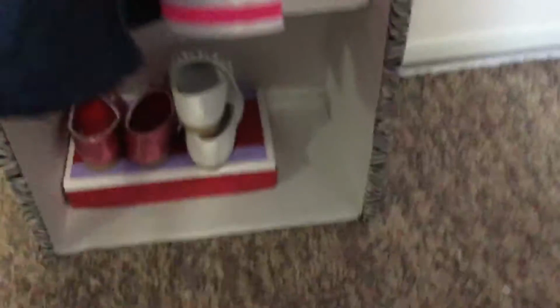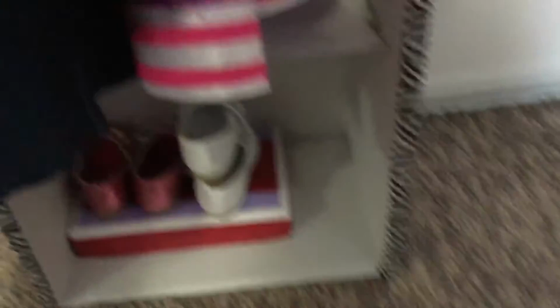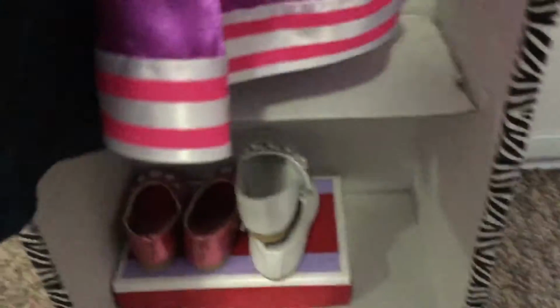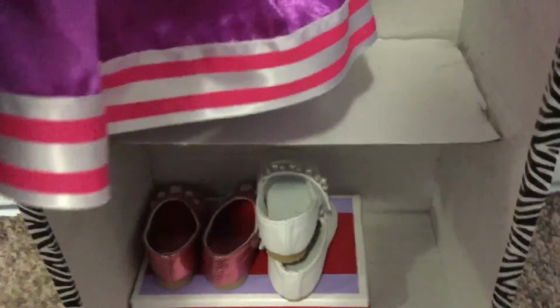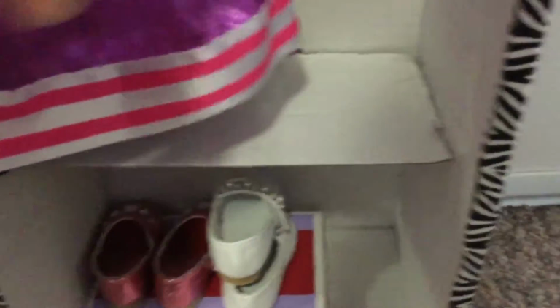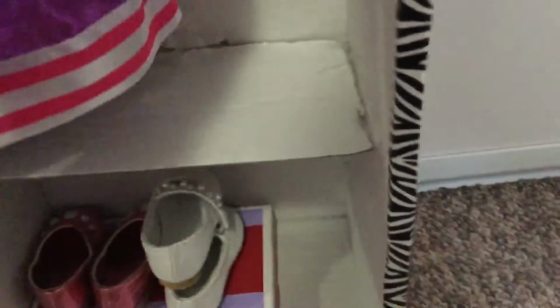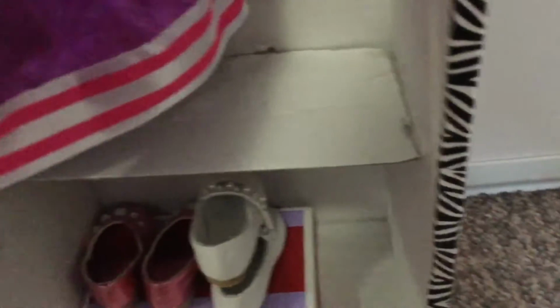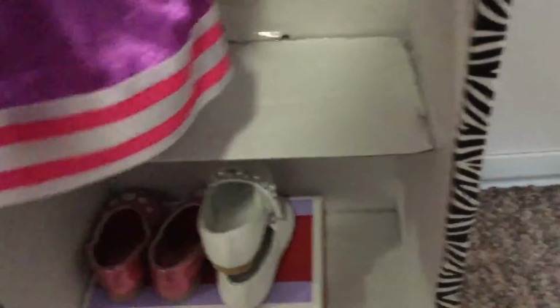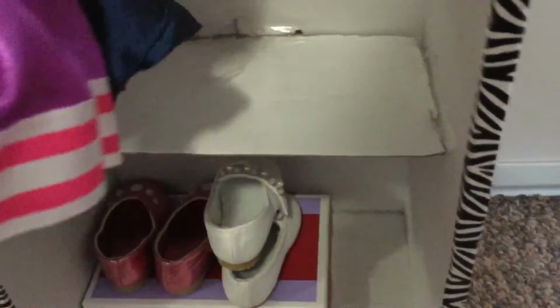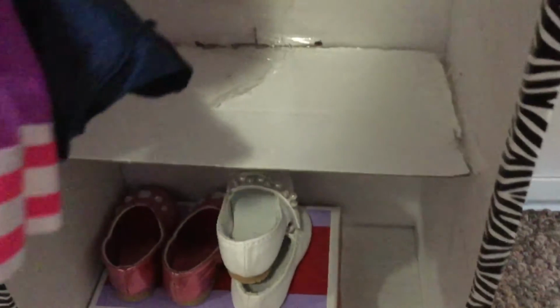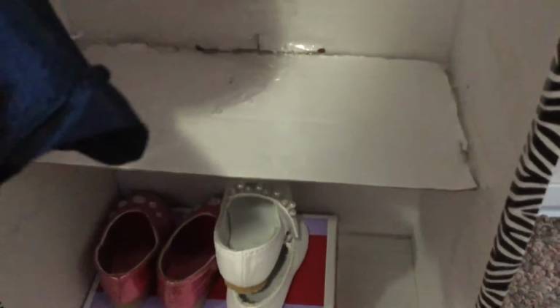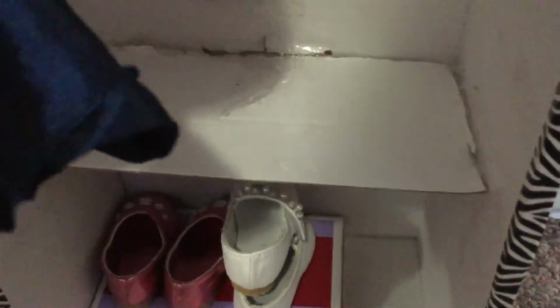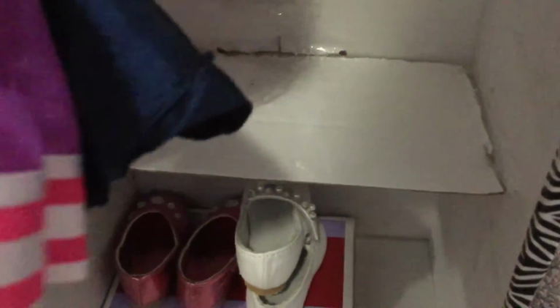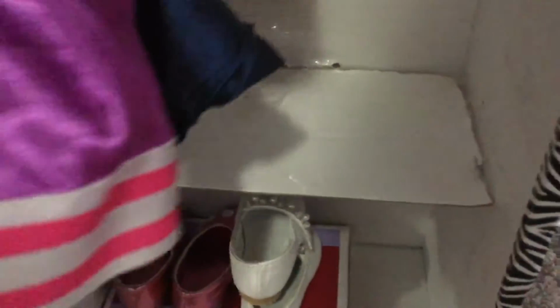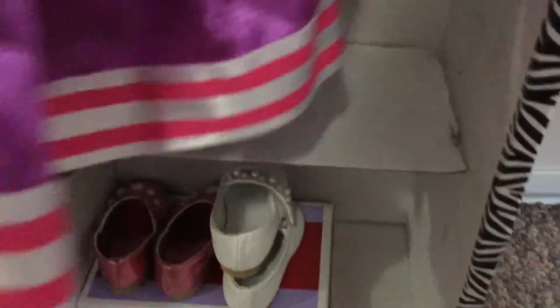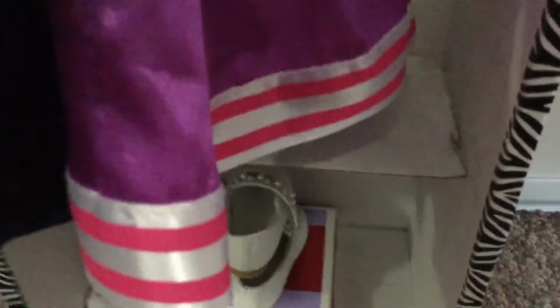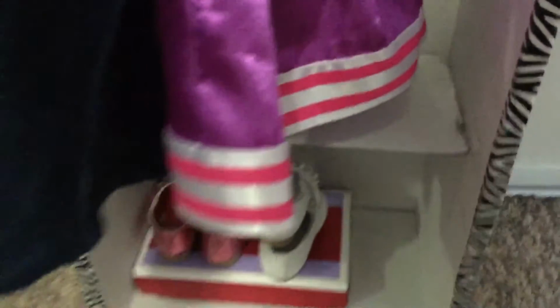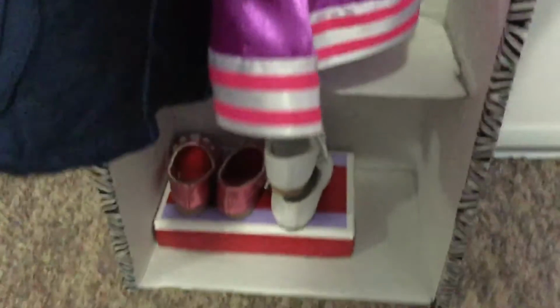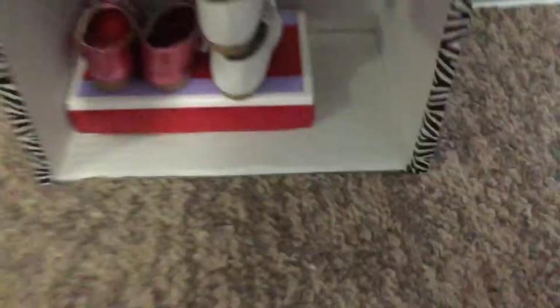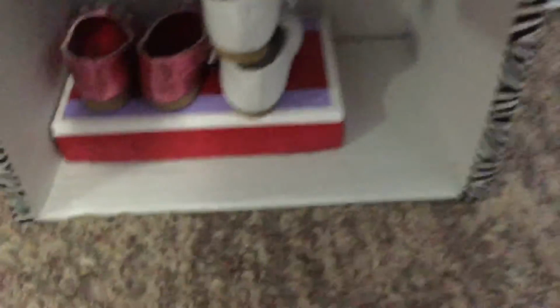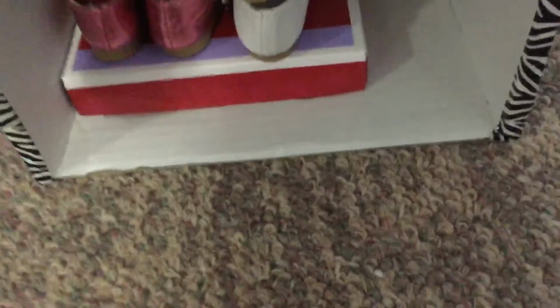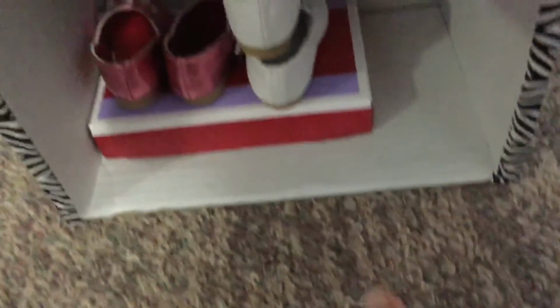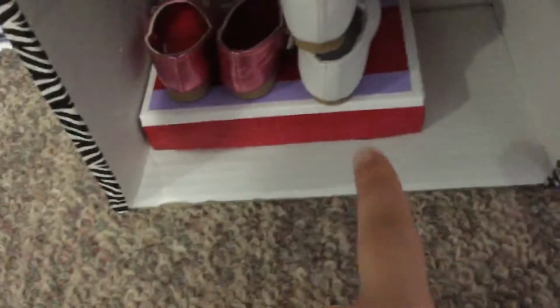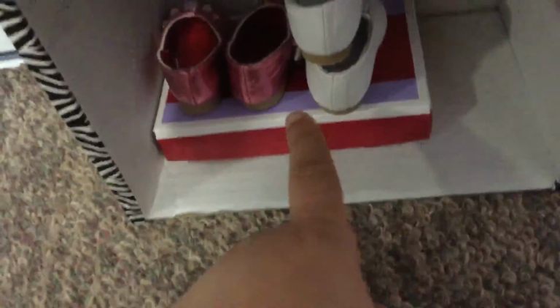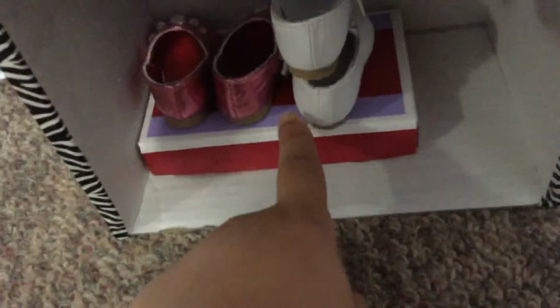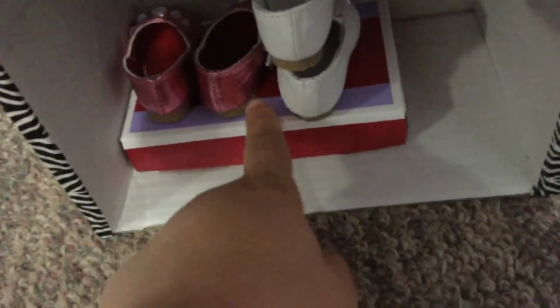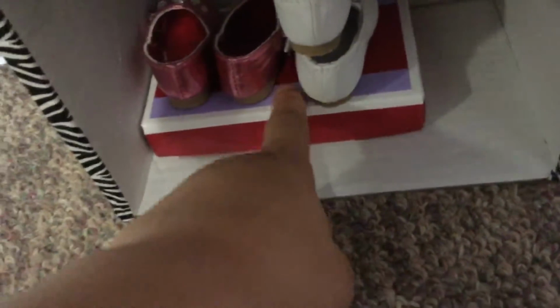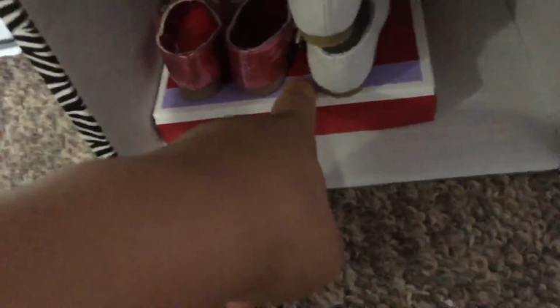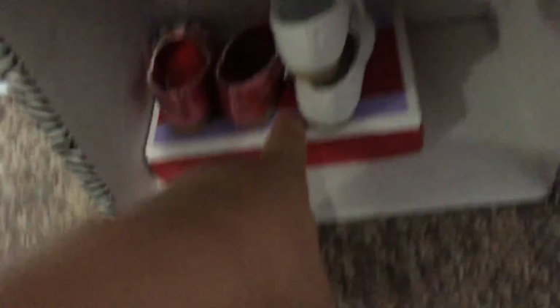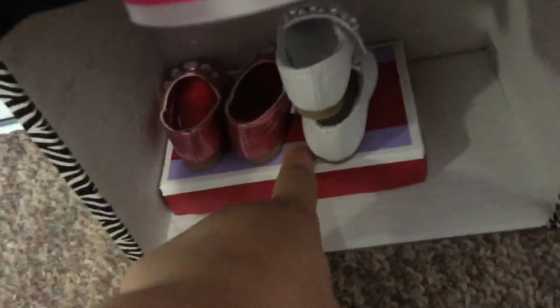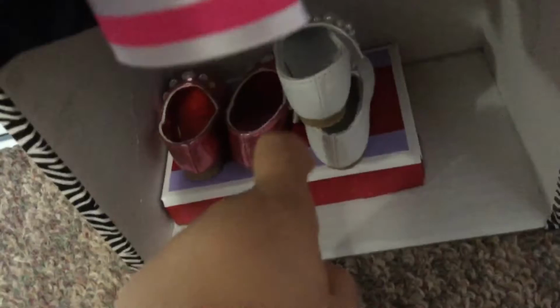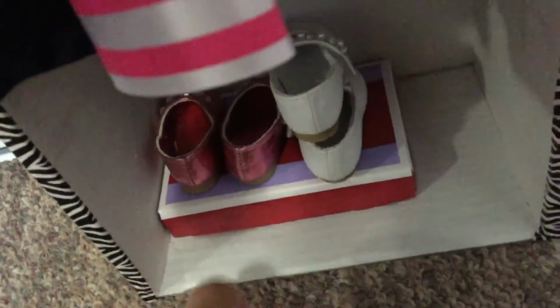Down below, I have a shelf that I made. I had to tape it and glue it on because the glue wouldn't hold it. I'll probably put shoes there. At the bottom, there's a top from an American Girl doll shoe box, and I just put shoes on it.